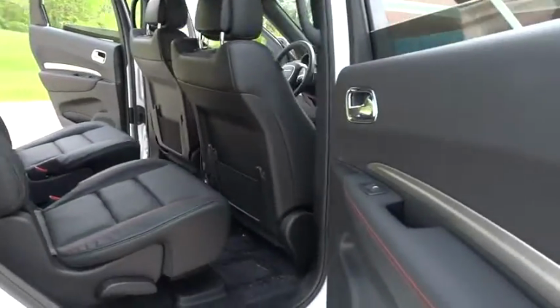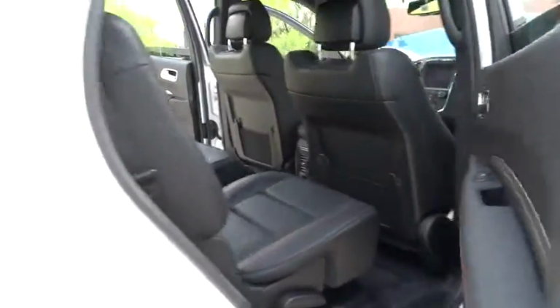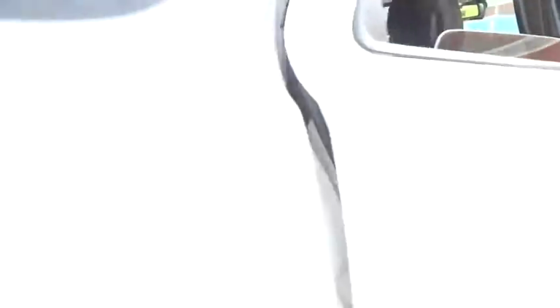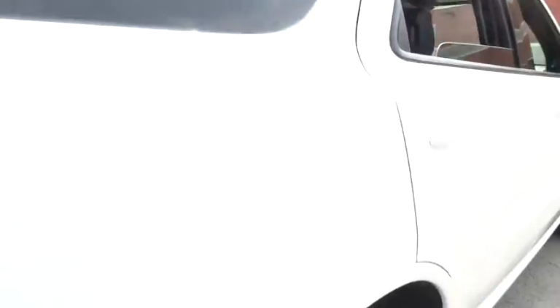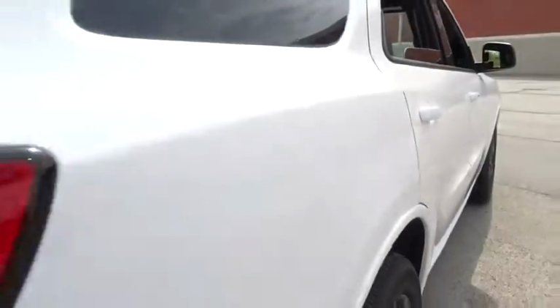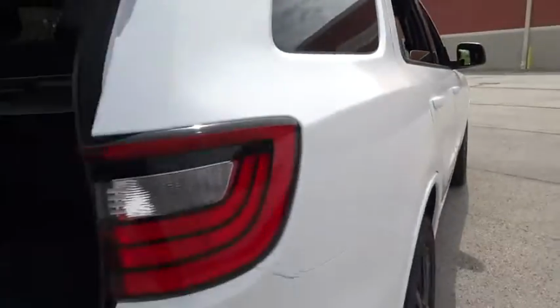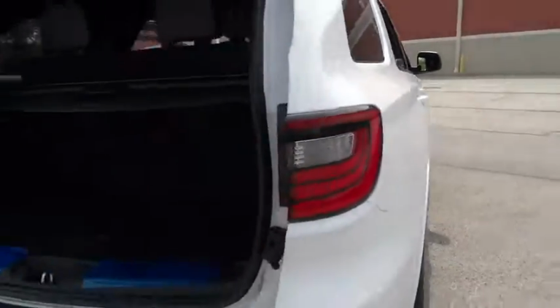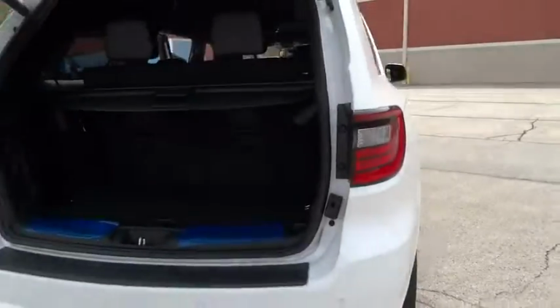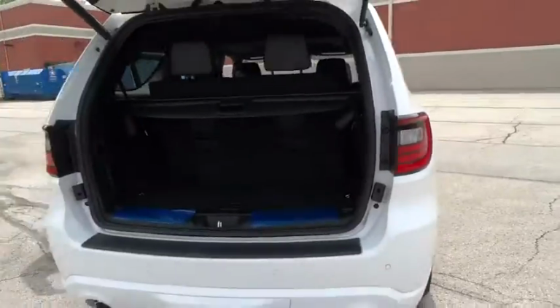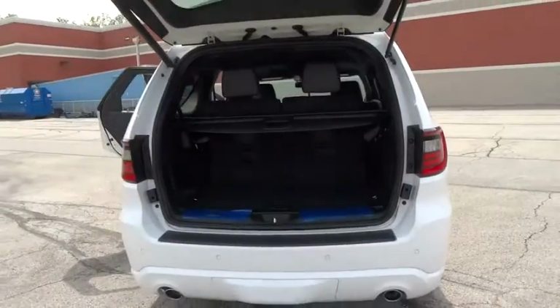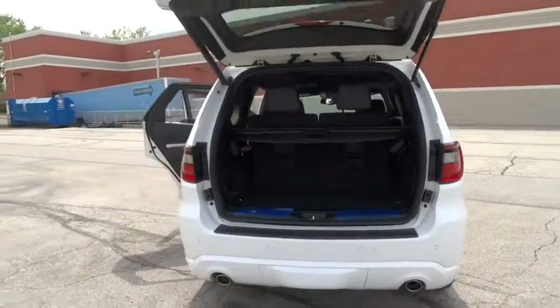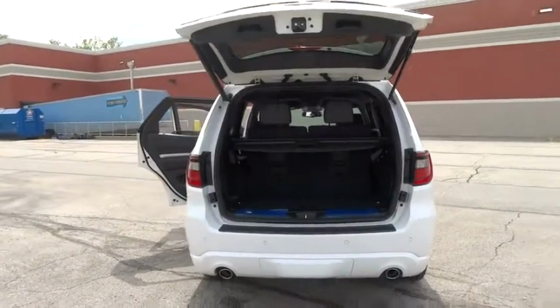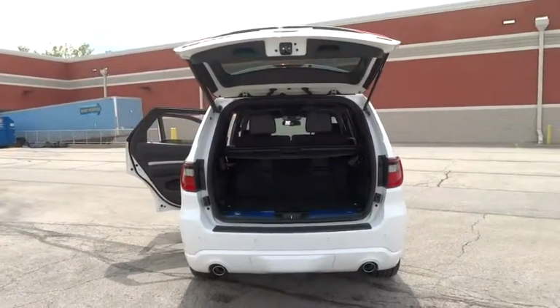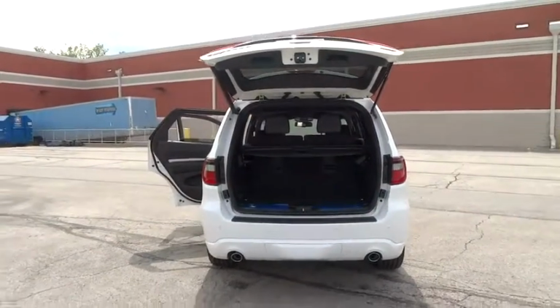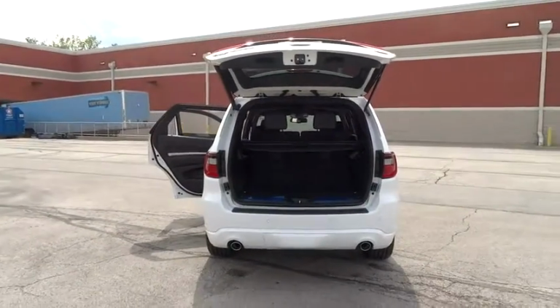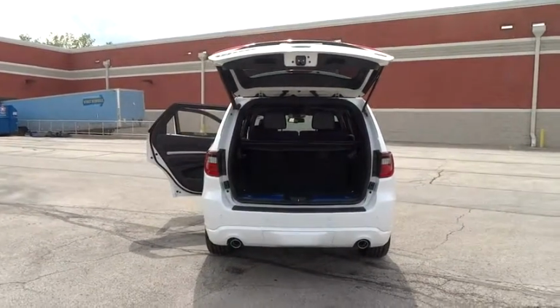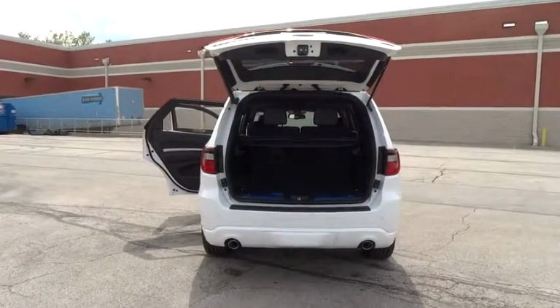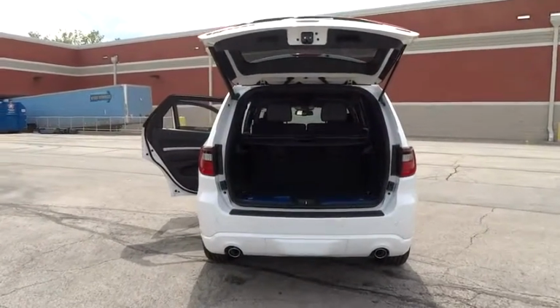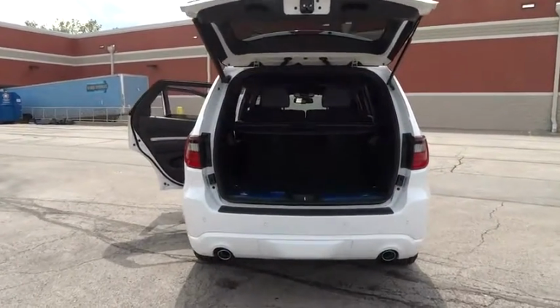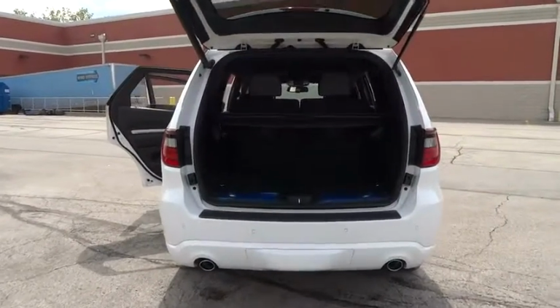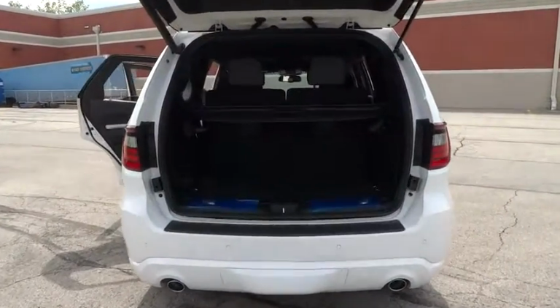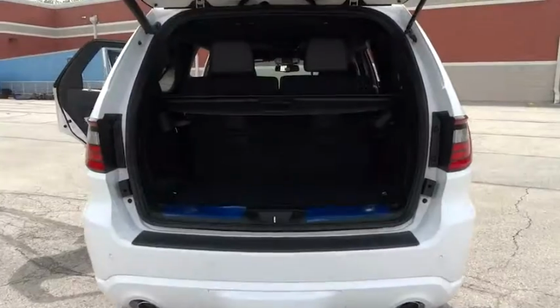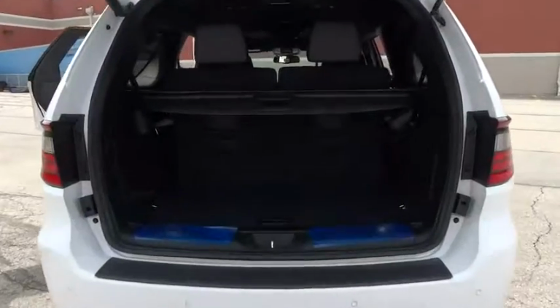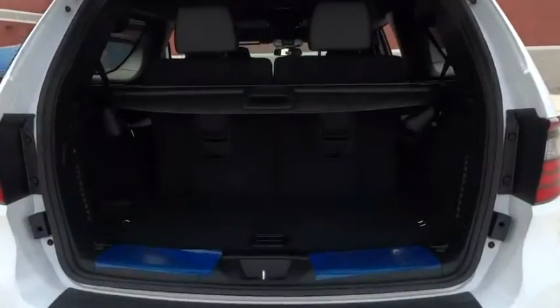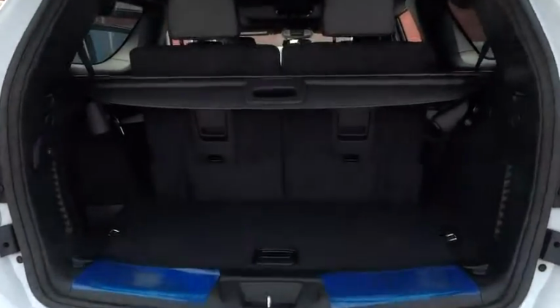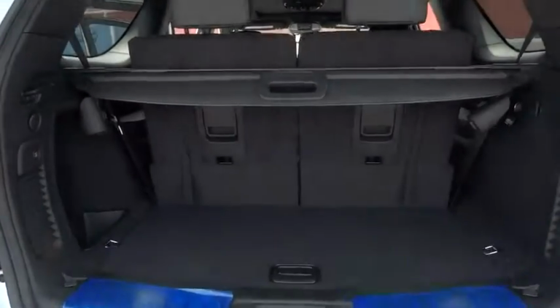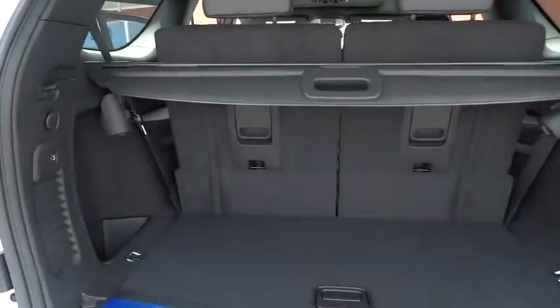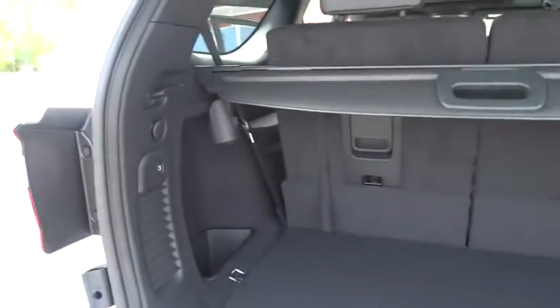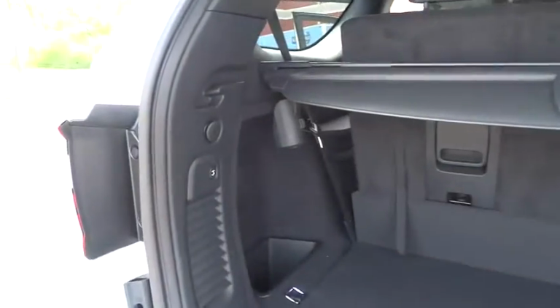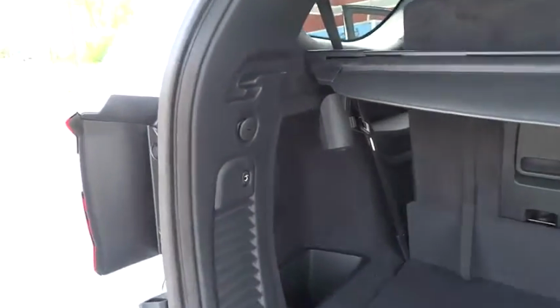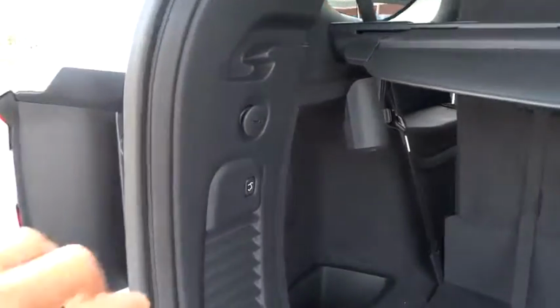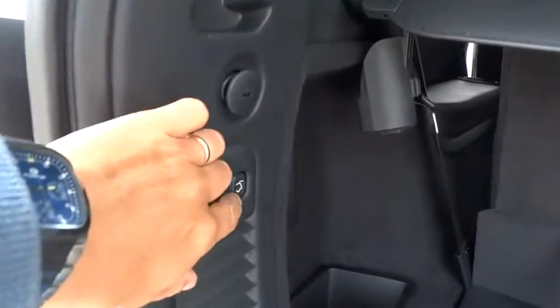Universal garage door opener, electronic stability control, power windows, heated steering wheel, heated front seat, rear window defroster, trip computer, fog light, security system, brake assist.